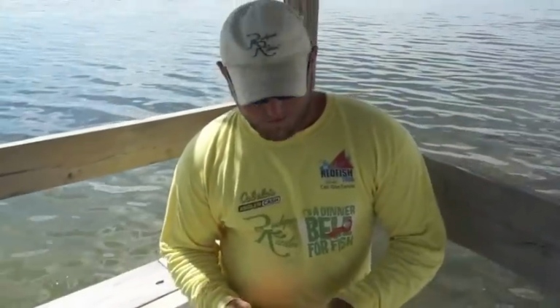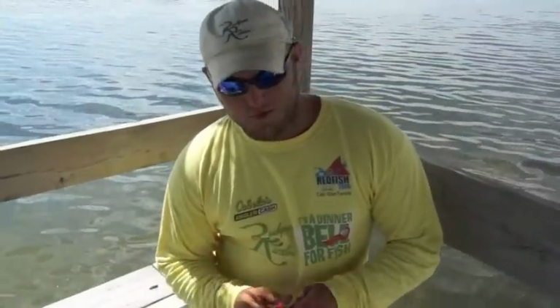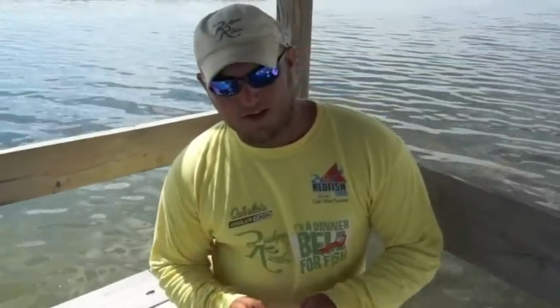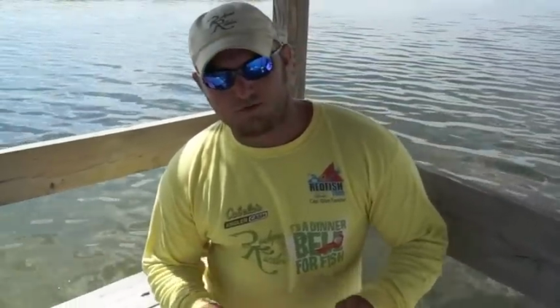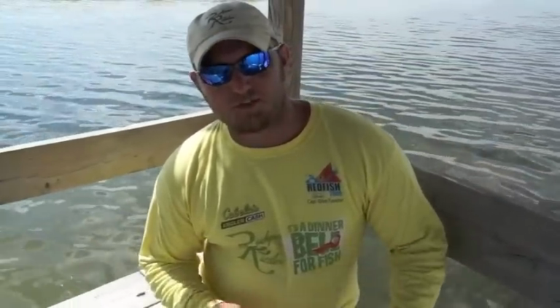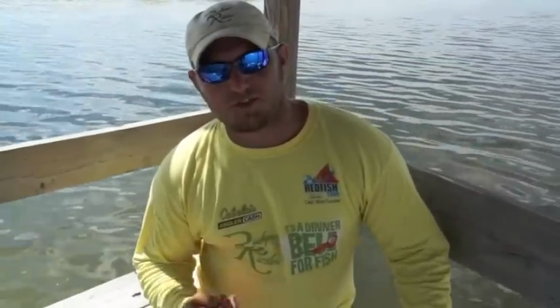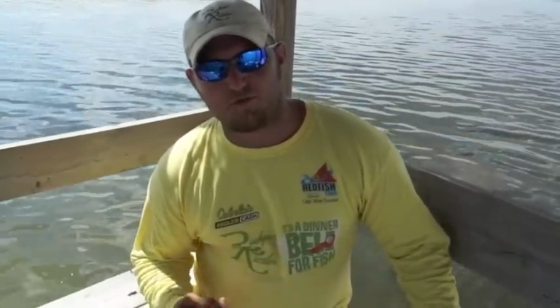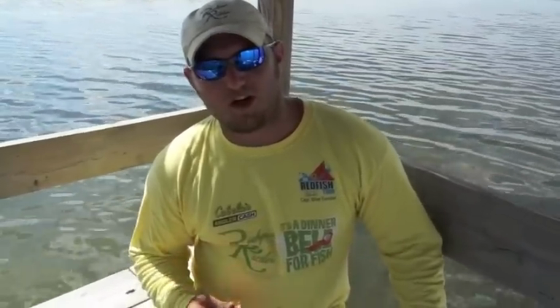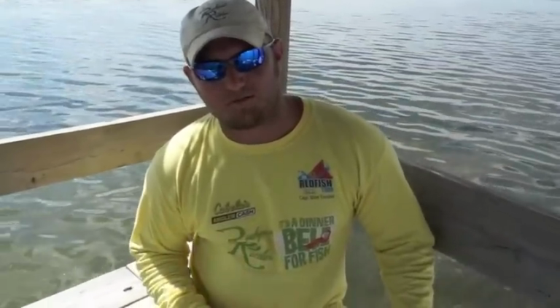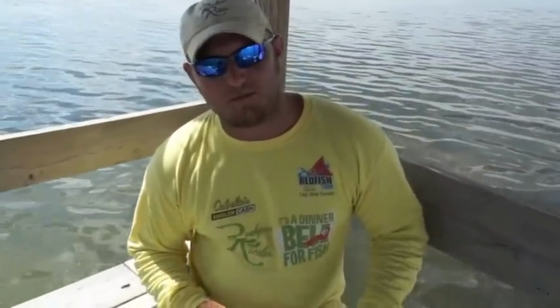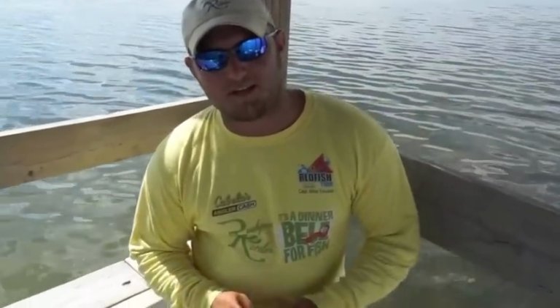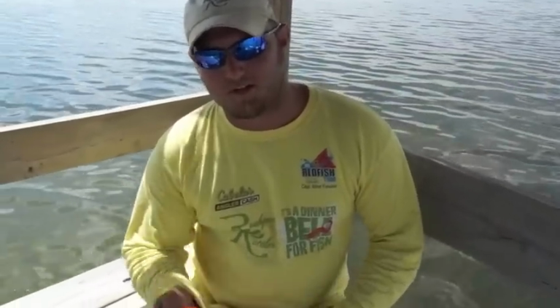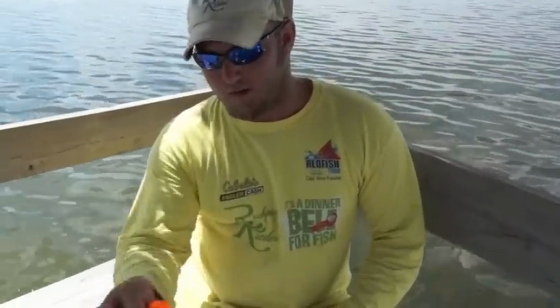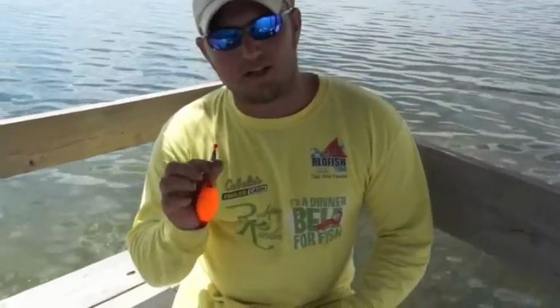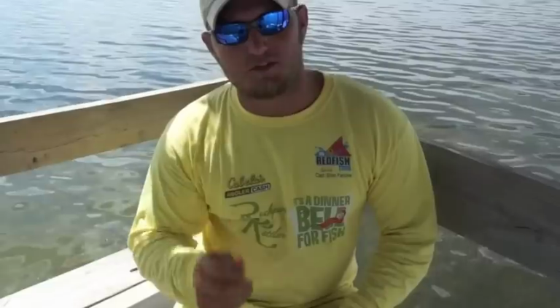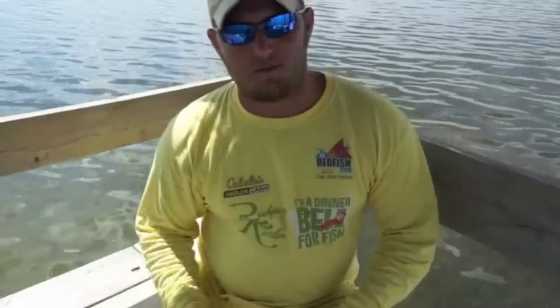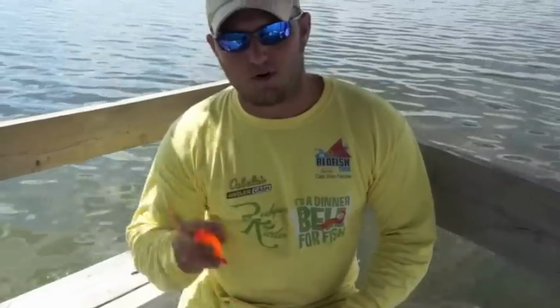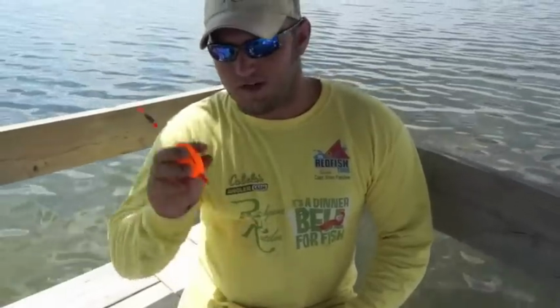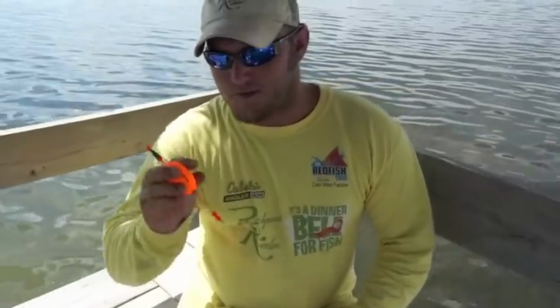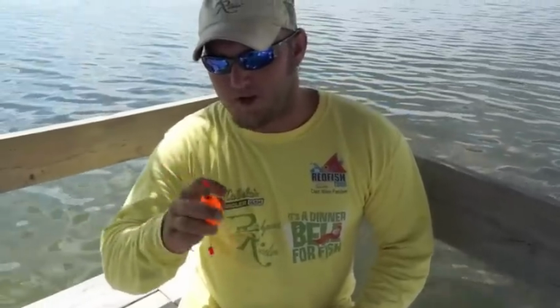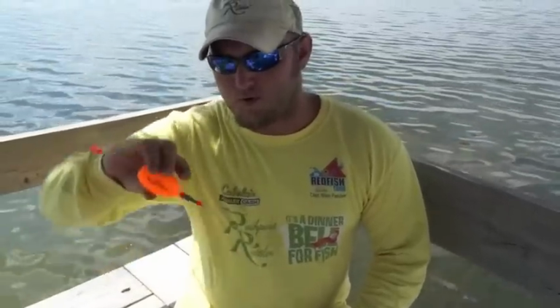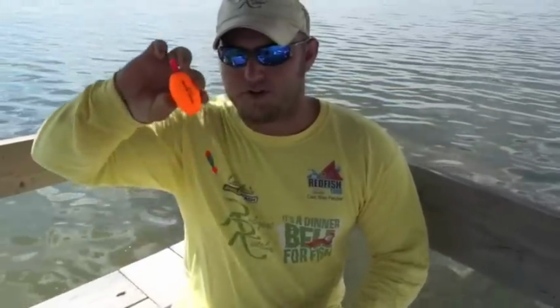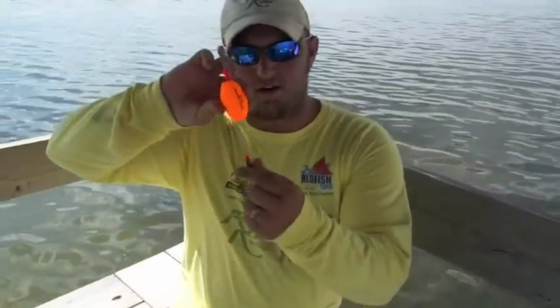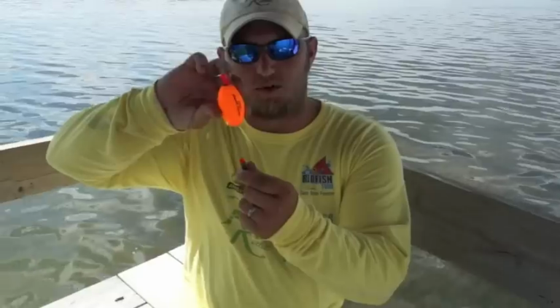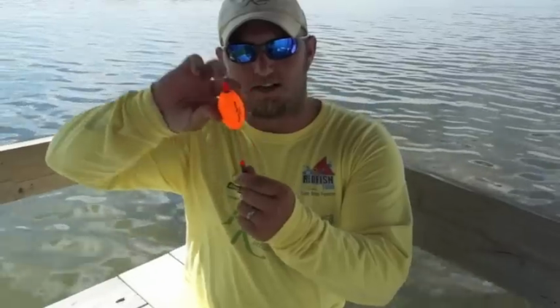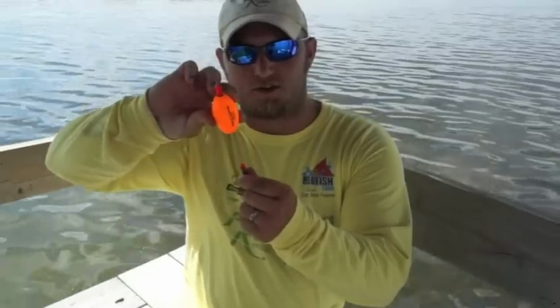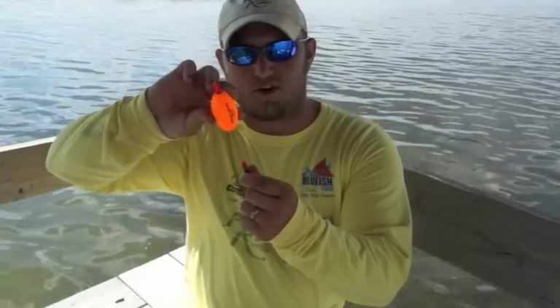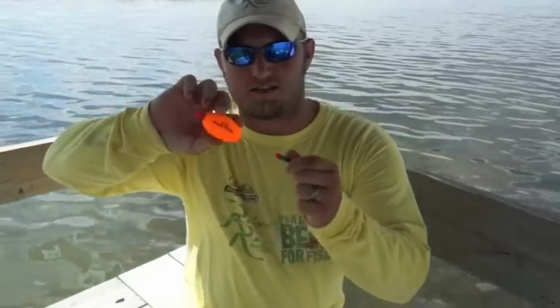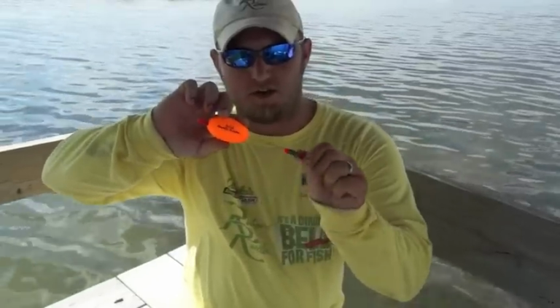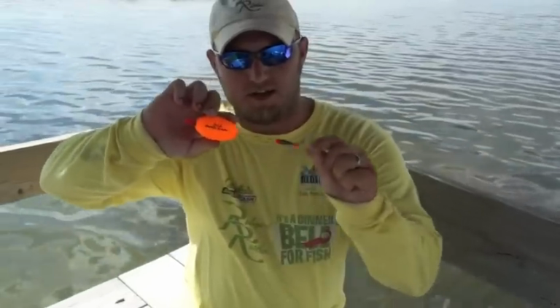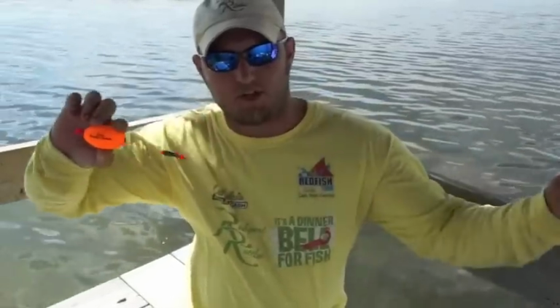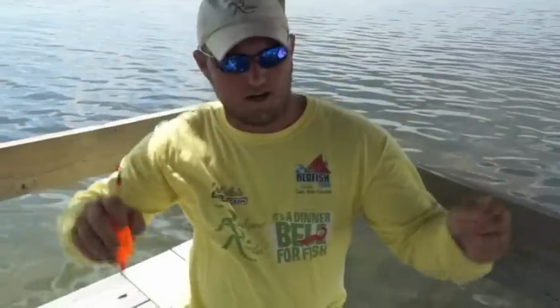For a lot of people, fishing with an artificial is kind of a foreign concept. So to make it easier, I really like using the popping cork. This rattling popping cork is weighted on one side, so it self-rights itself and keeps your line out.